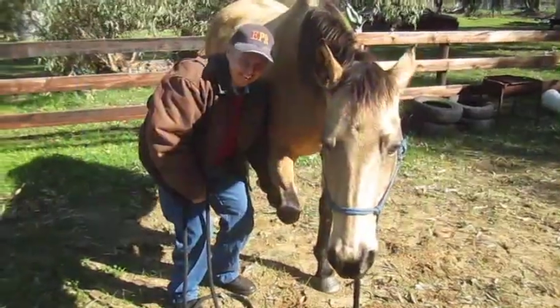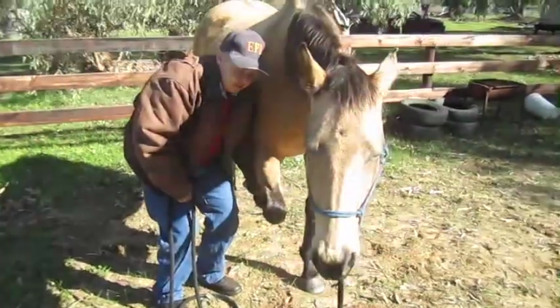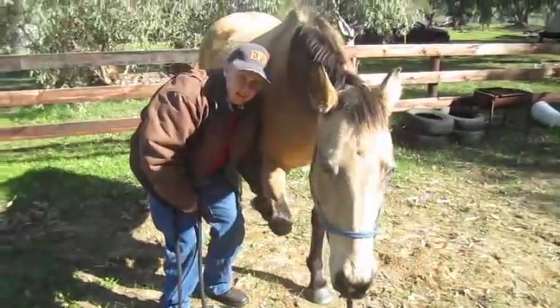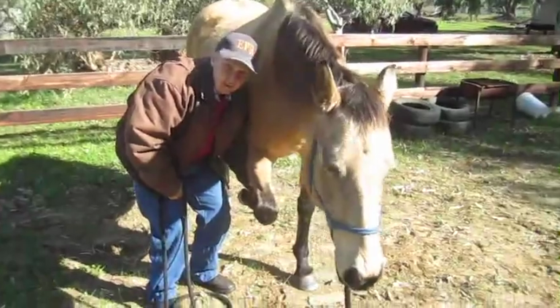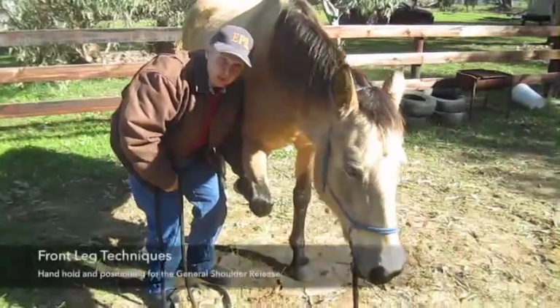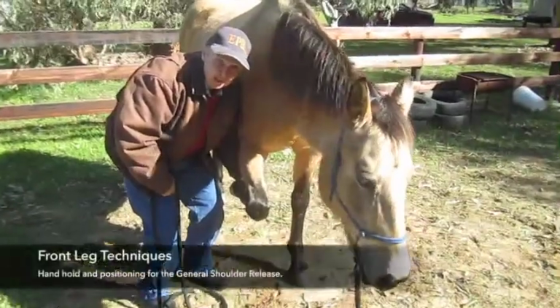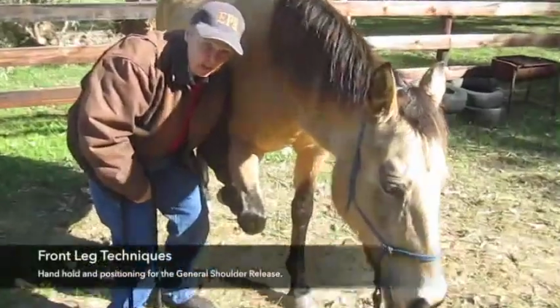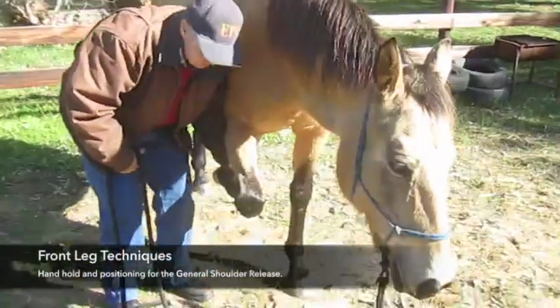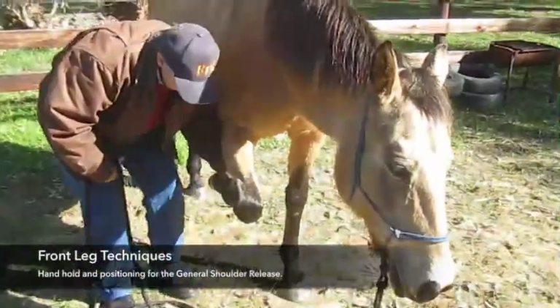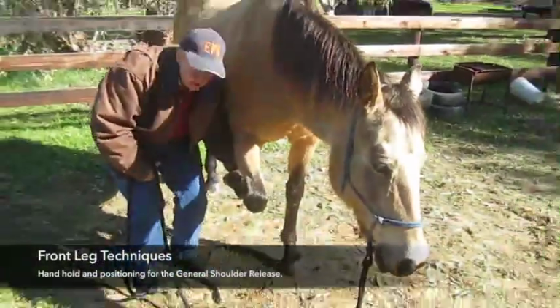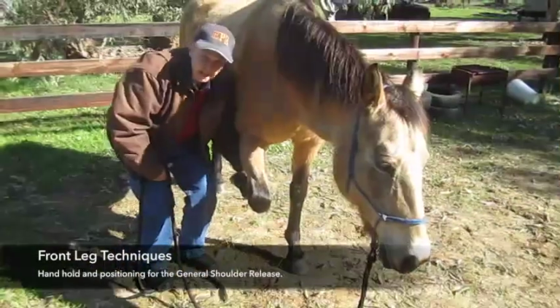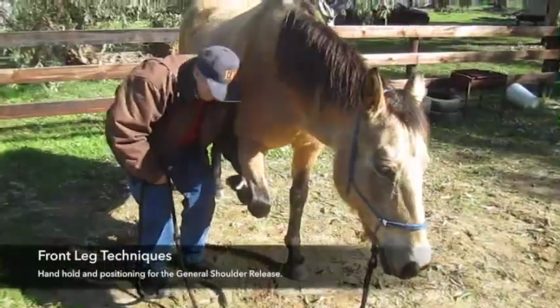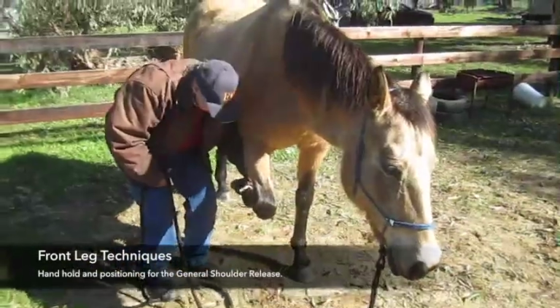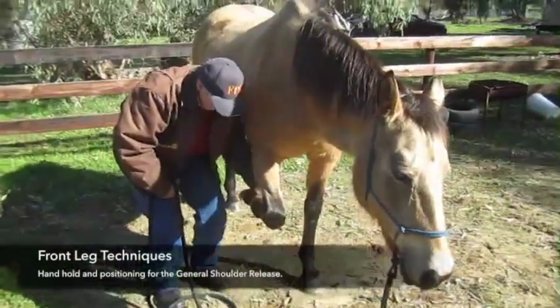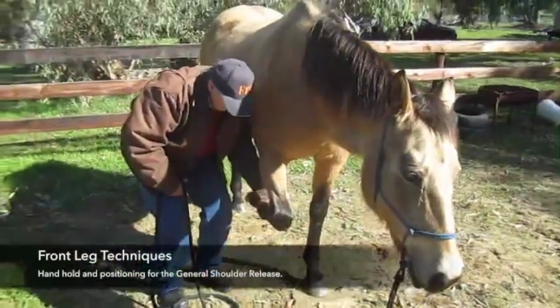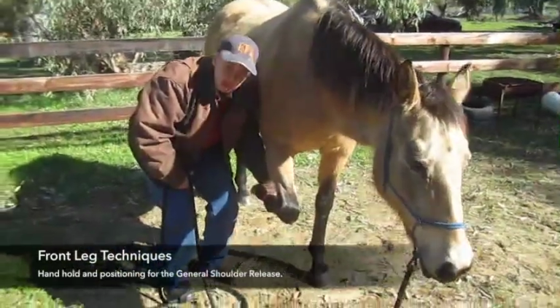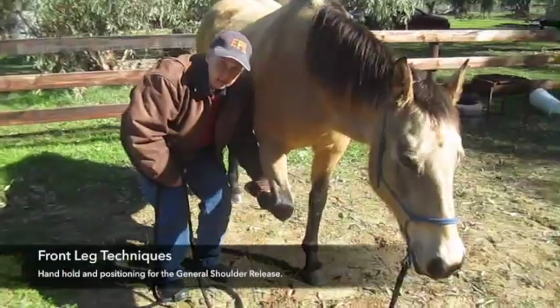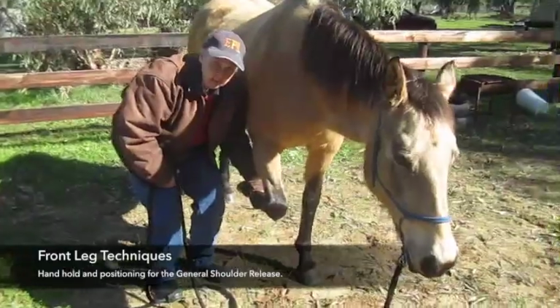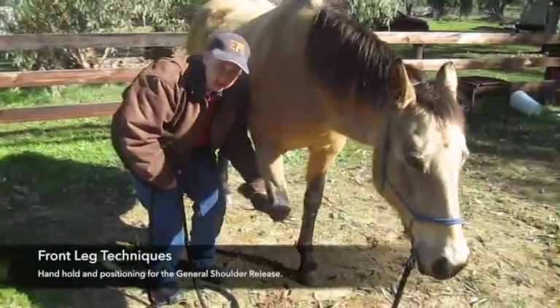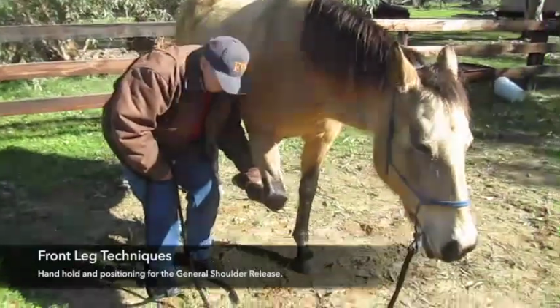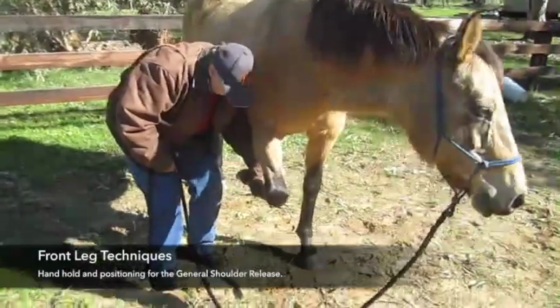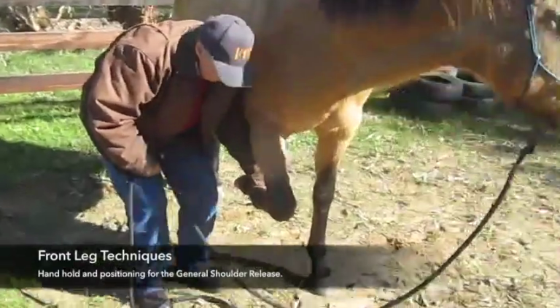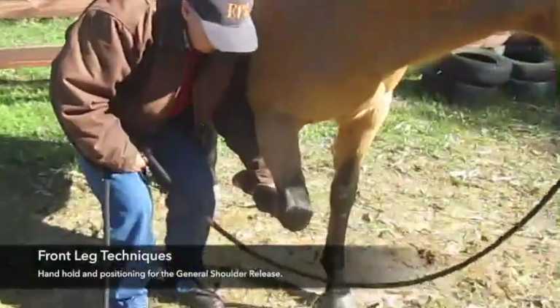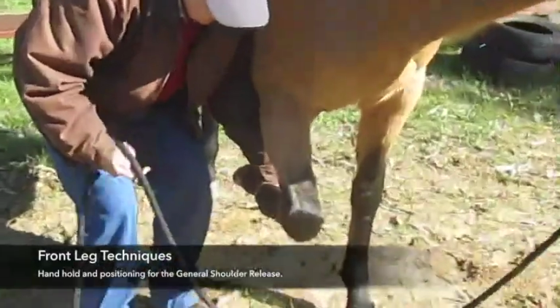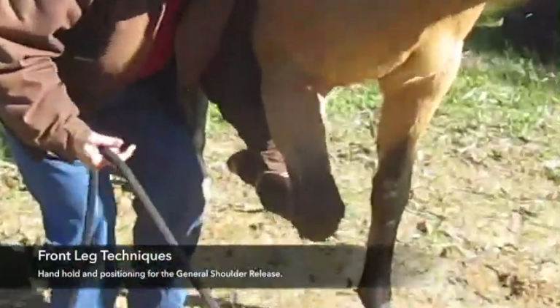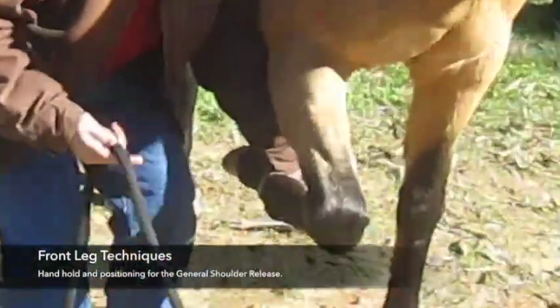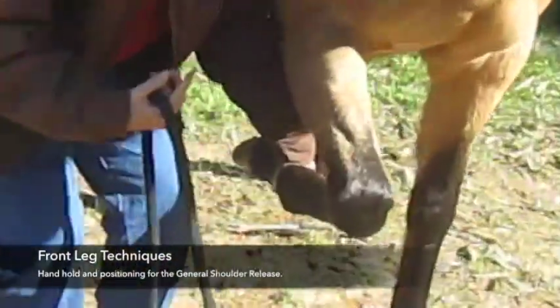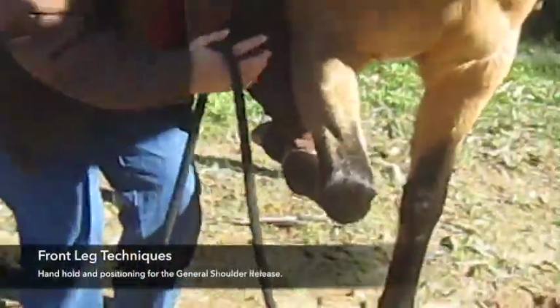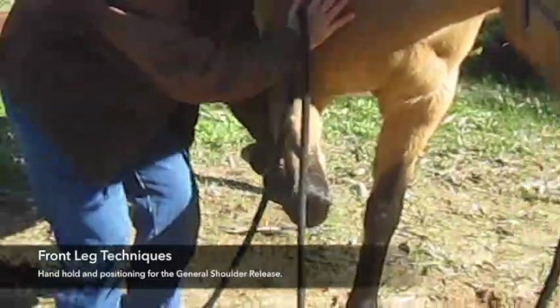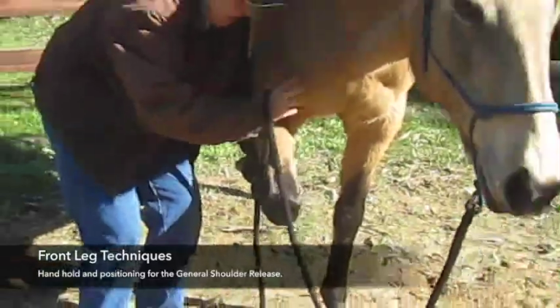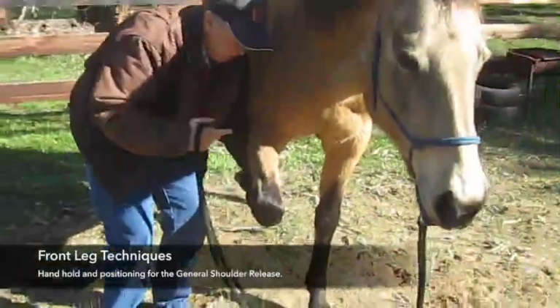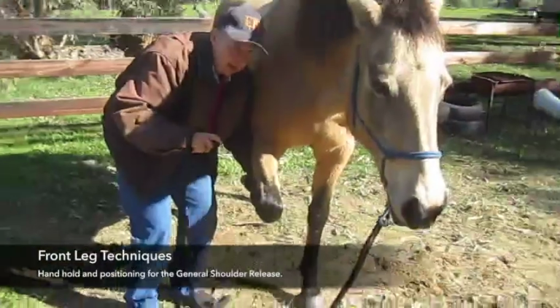Dakota and I are going to go through front leg positioning. For the front leg flexion, I am going to be holding underneath the fetlock on the pastern, my thumb over the pastern. We are just going to be getting her more balanced.